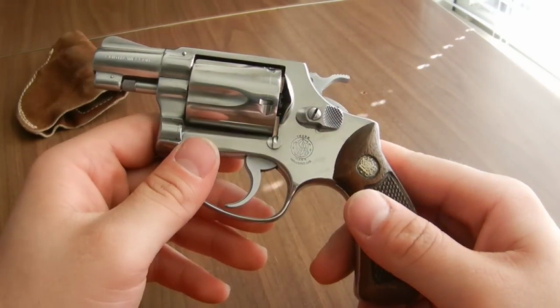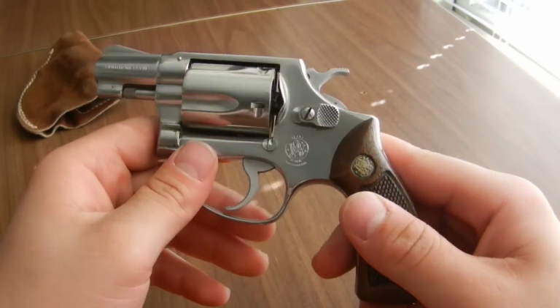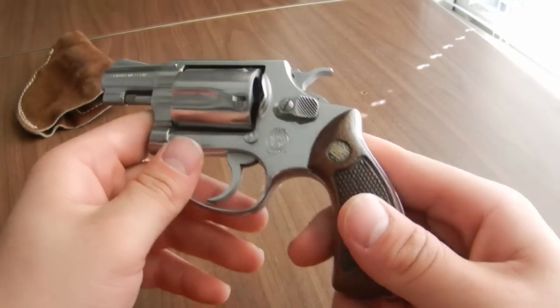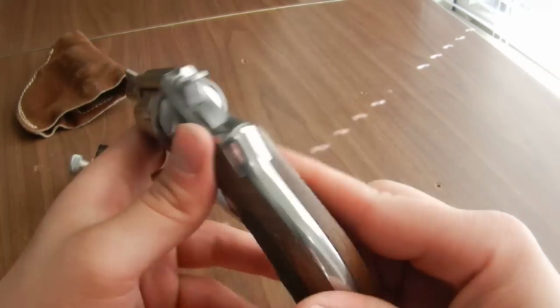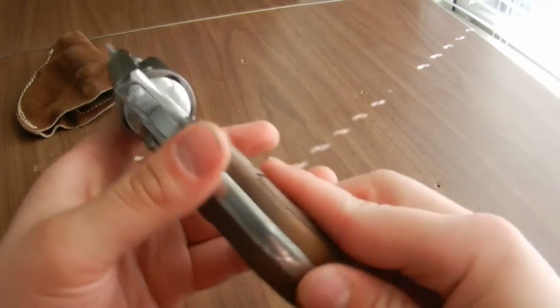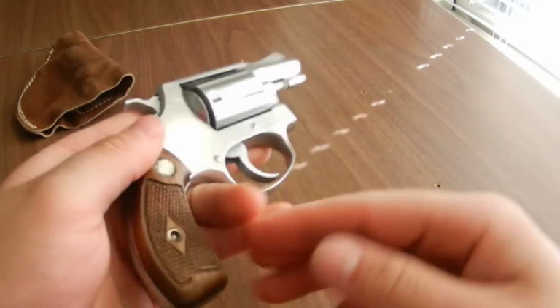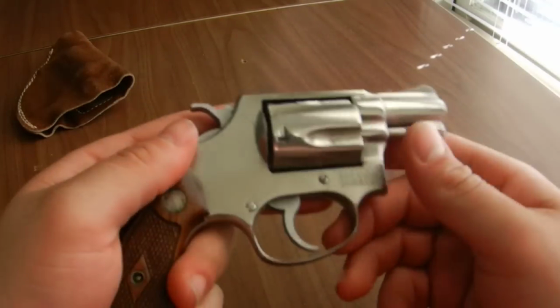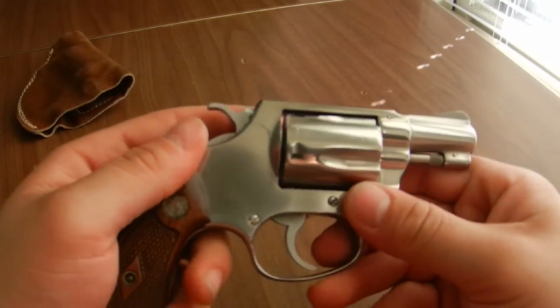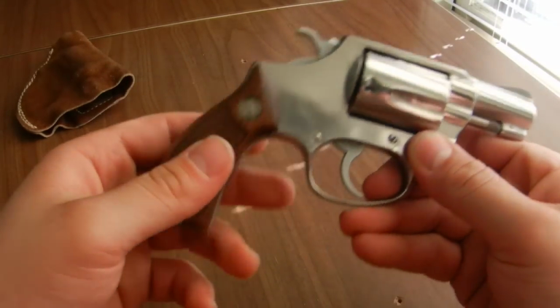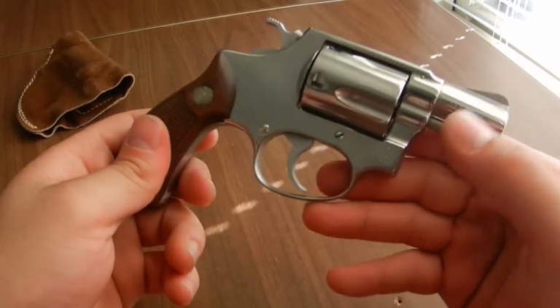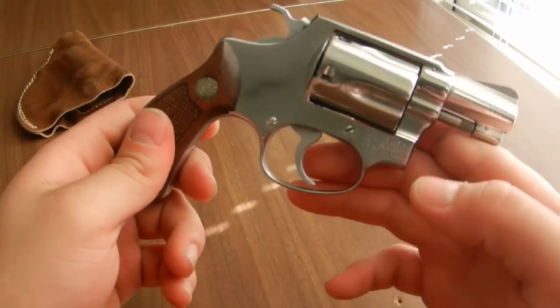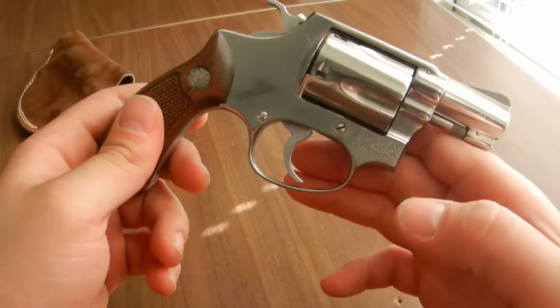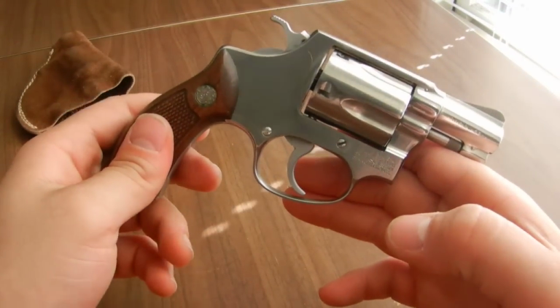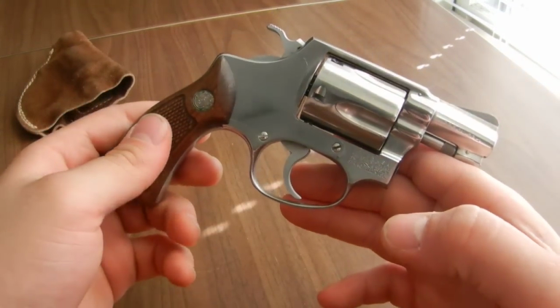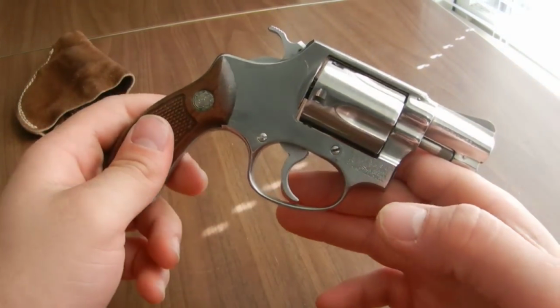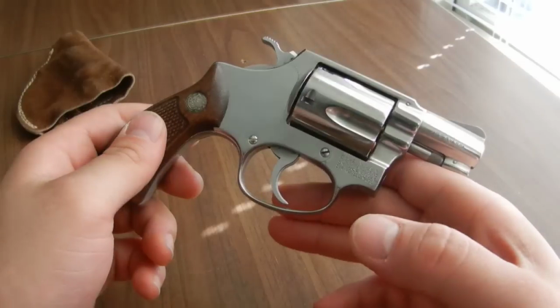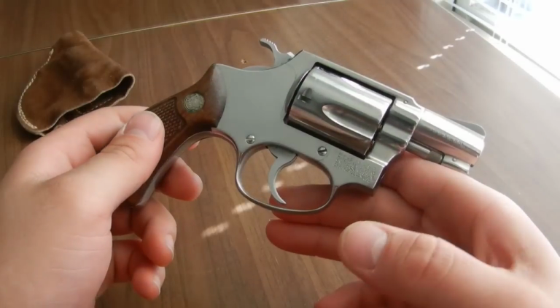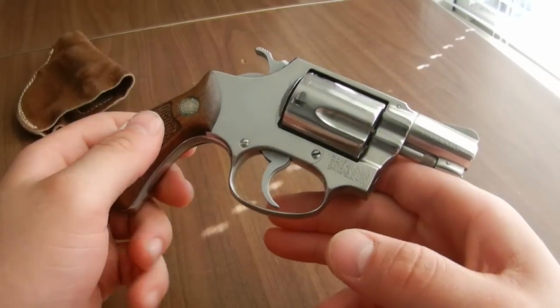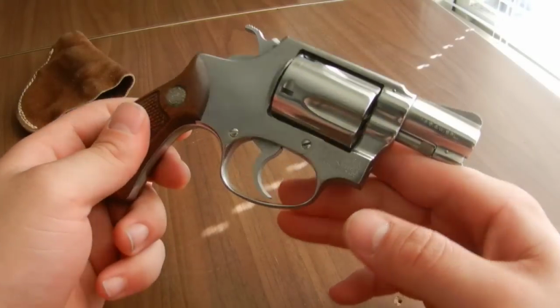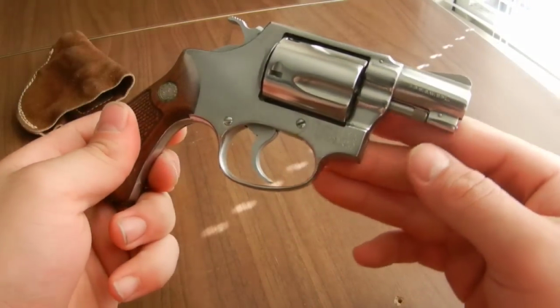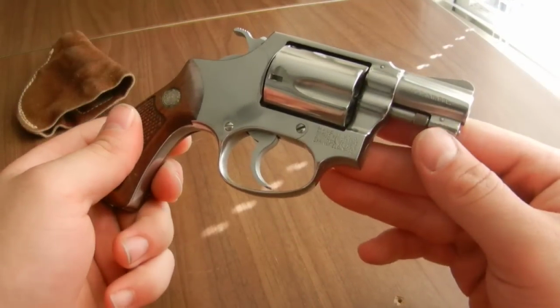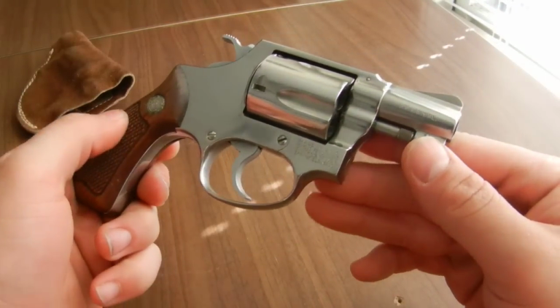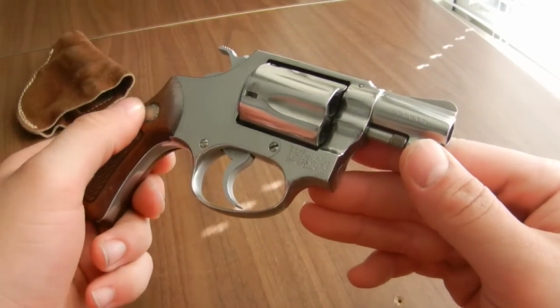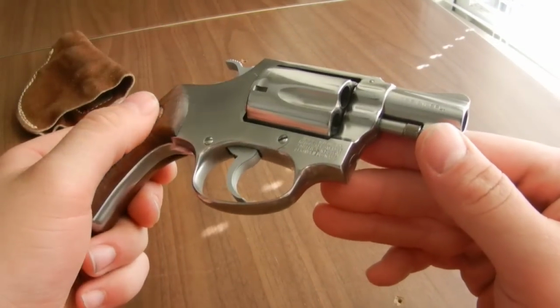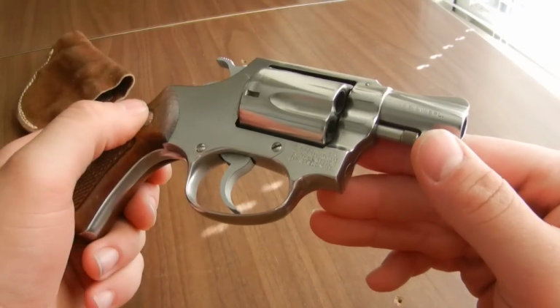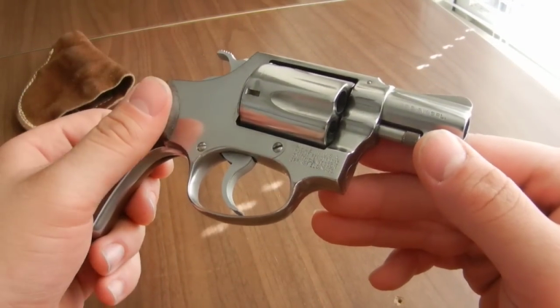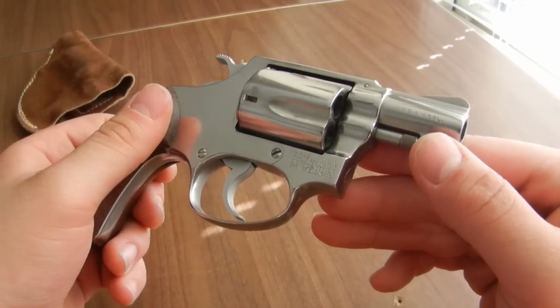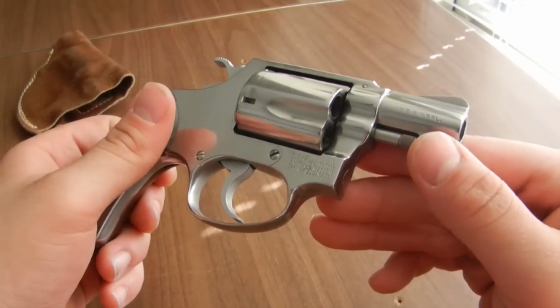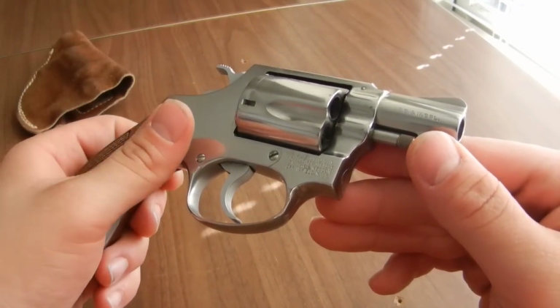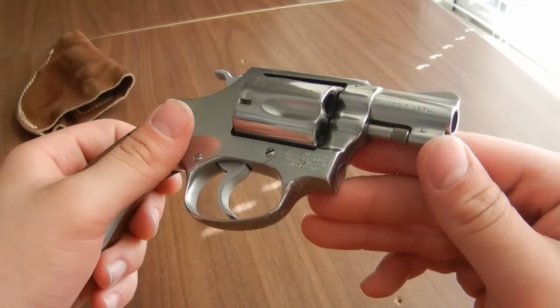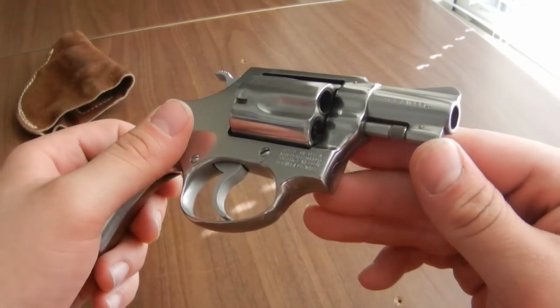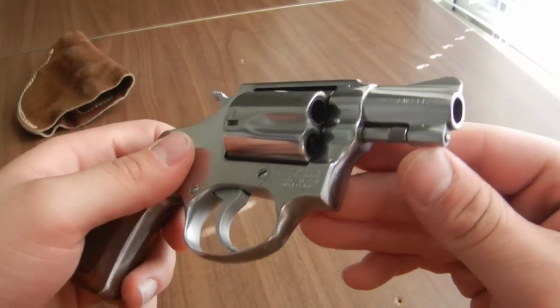They're a great gun — really accurate and fun to shoot — and this is one of my favorite pieces, if not my favorite. I hope you enjoyed the review. I'll give you a few more close-up views of the gun. Thanks for watching.